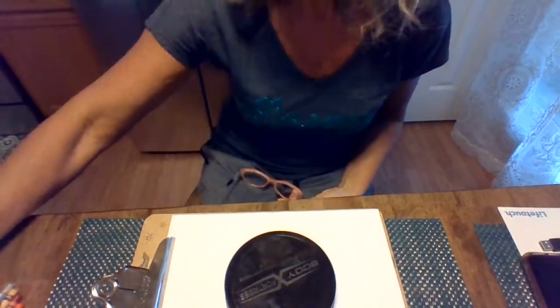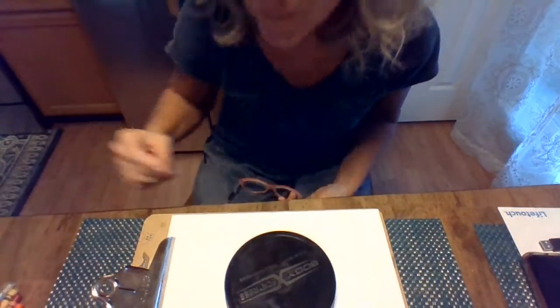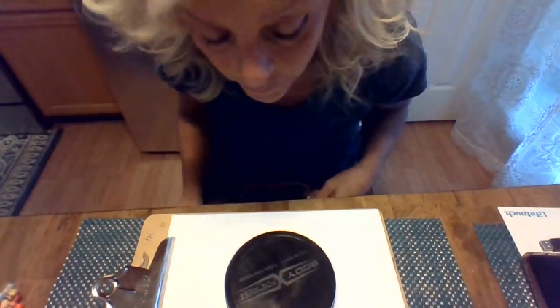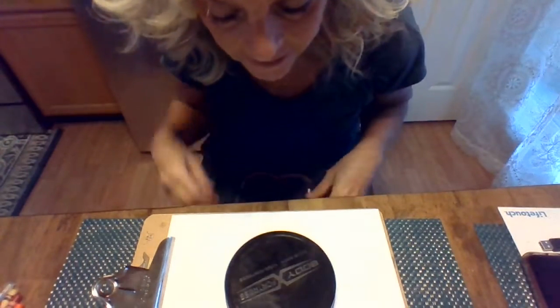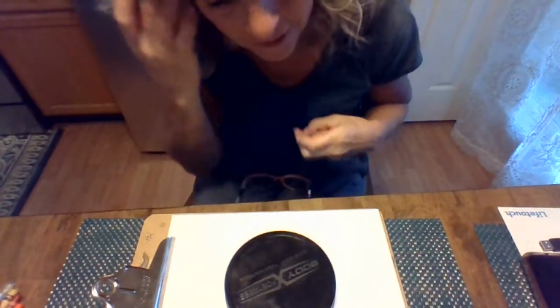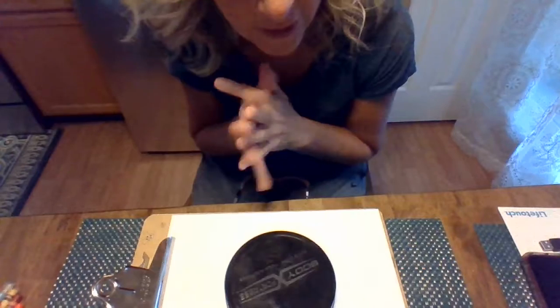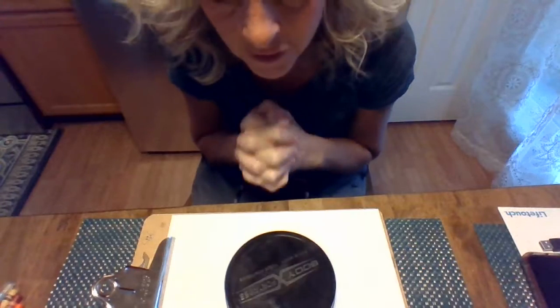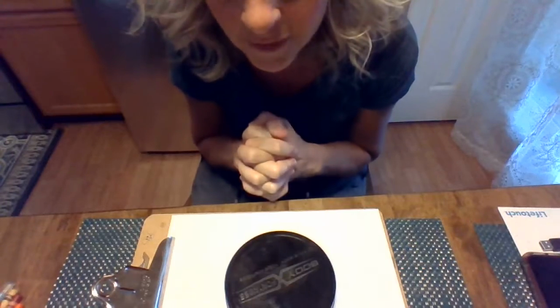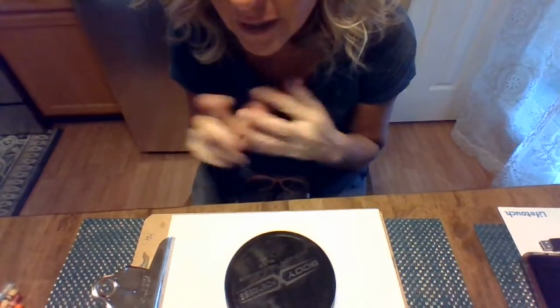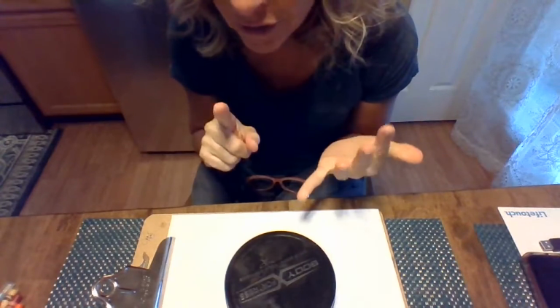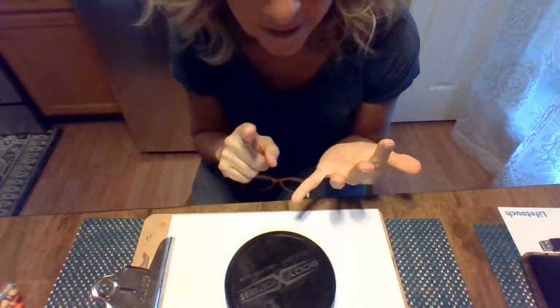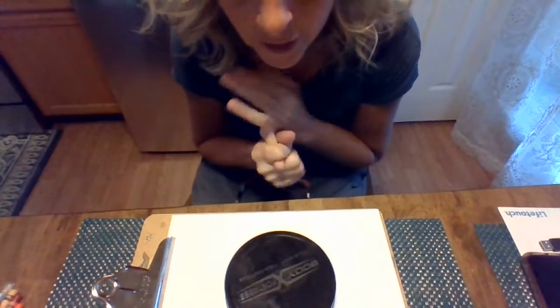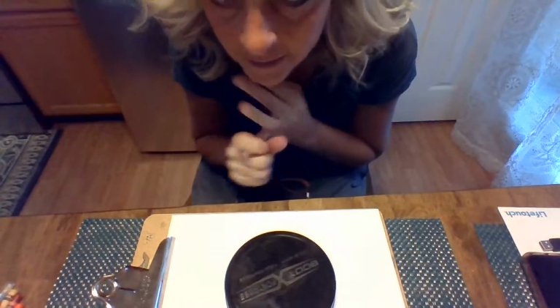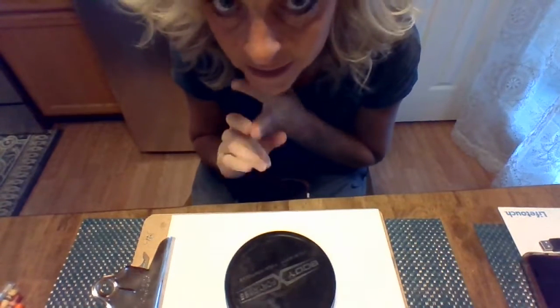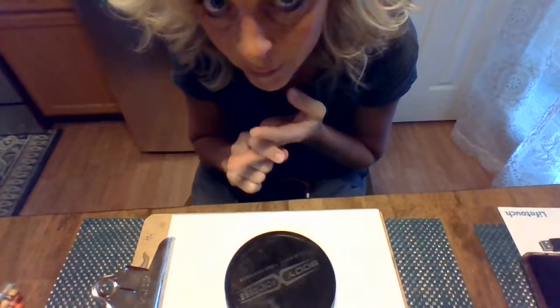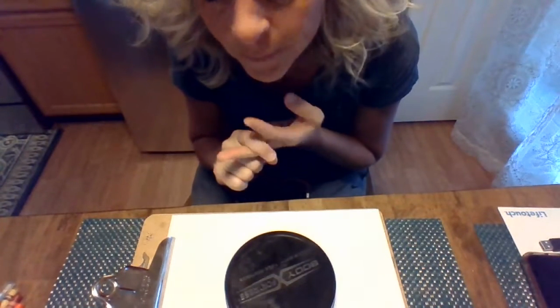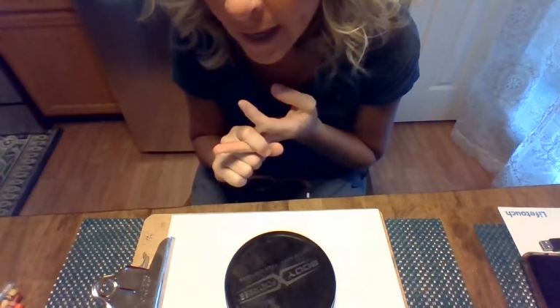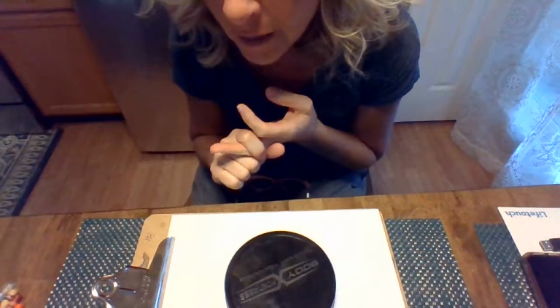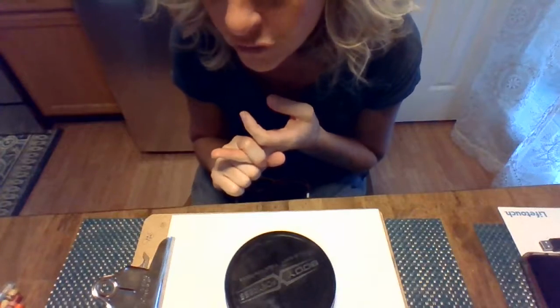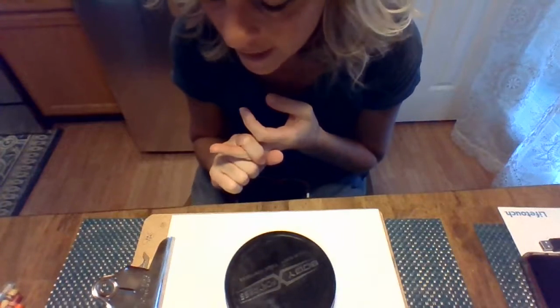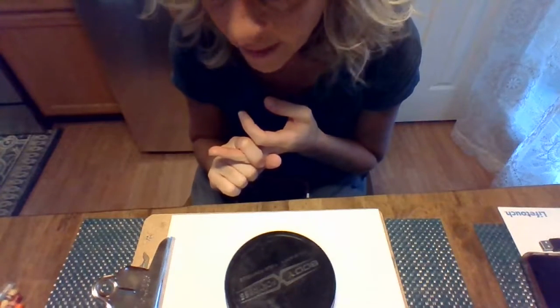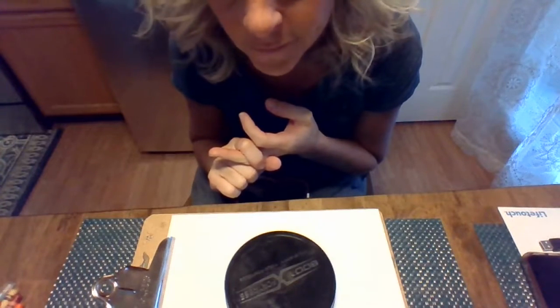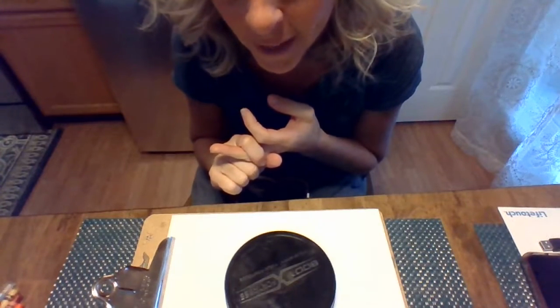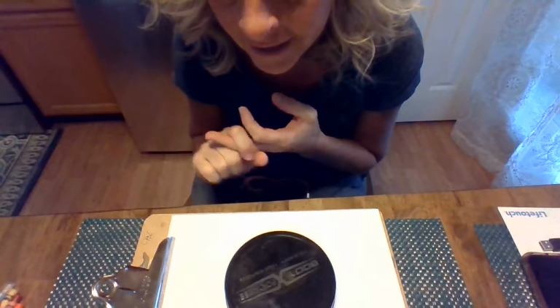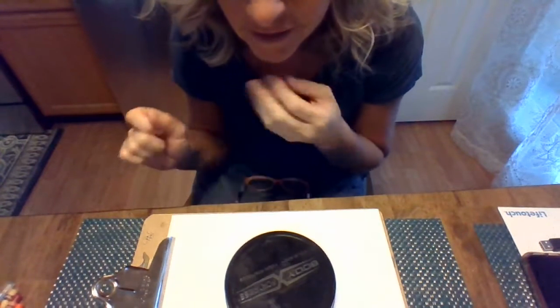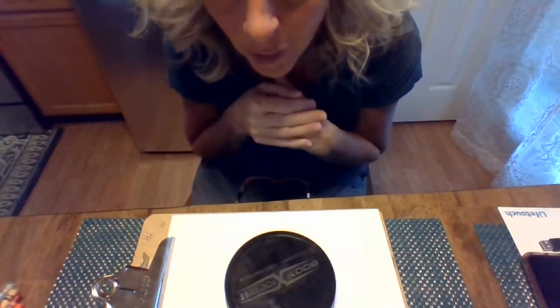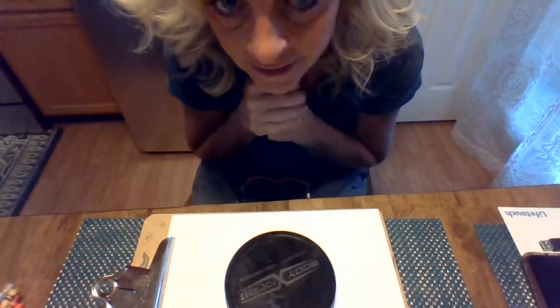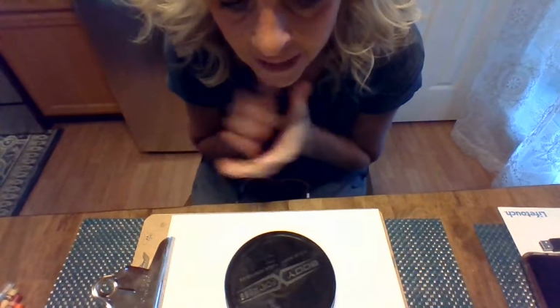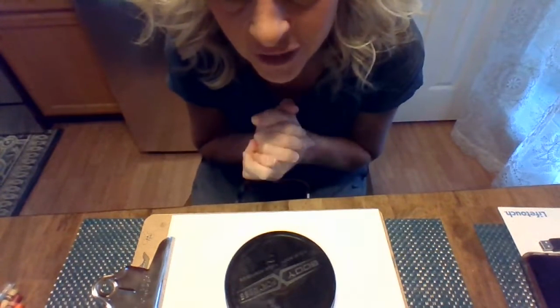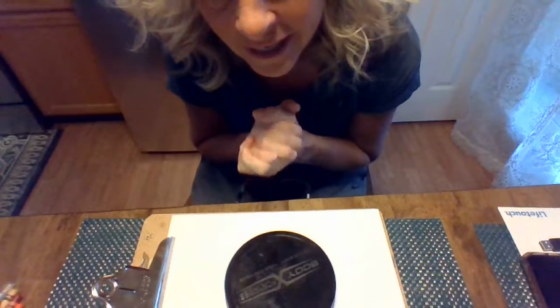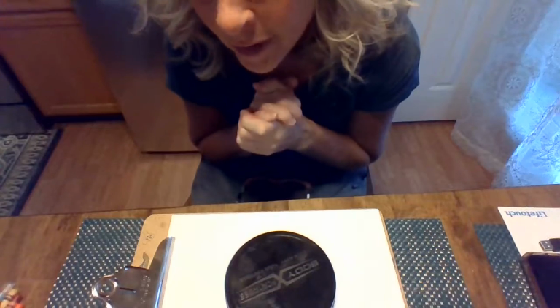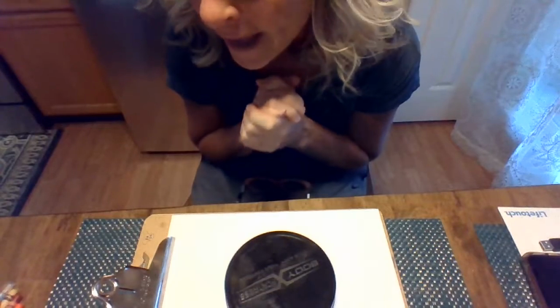So what I wanted to see if you guys would like to draw with me — you're just gonna need some crayons, a piece of paper, and we'll draw our lion together. So you can pause this, get what you need, and come on back.